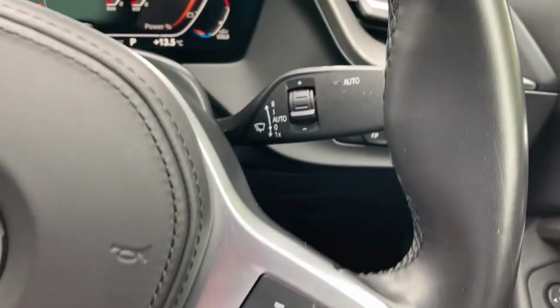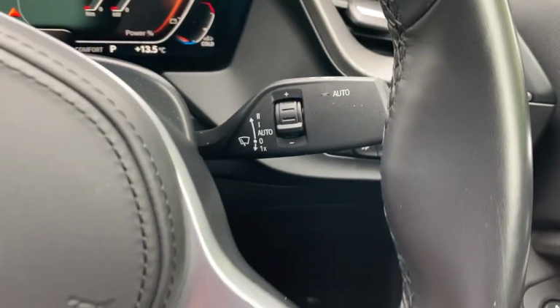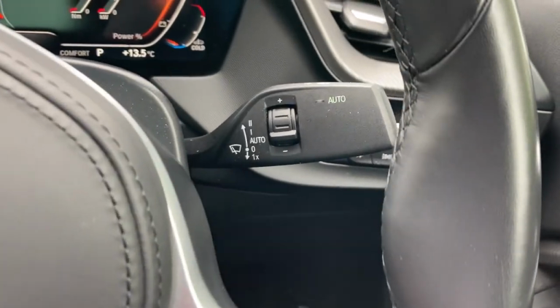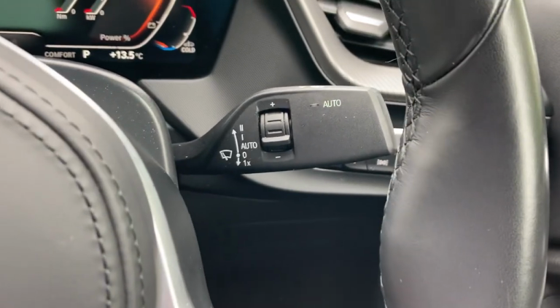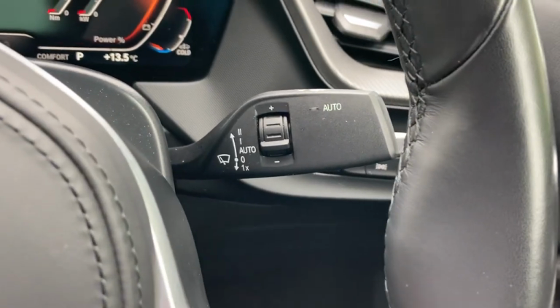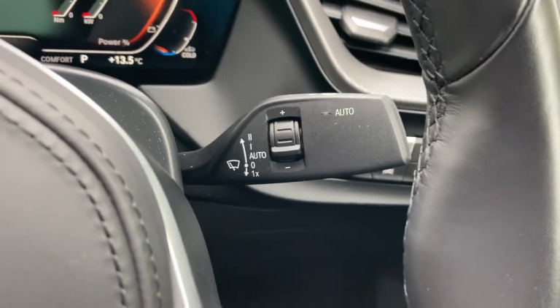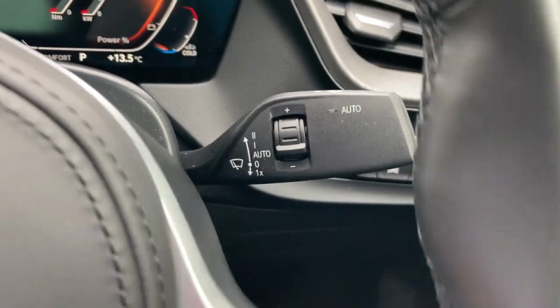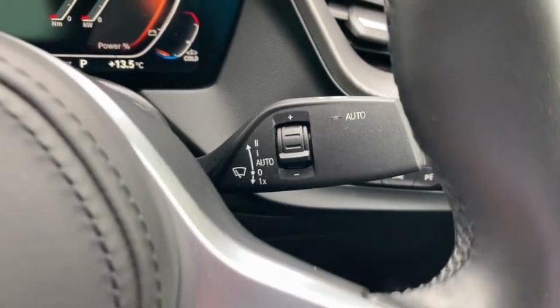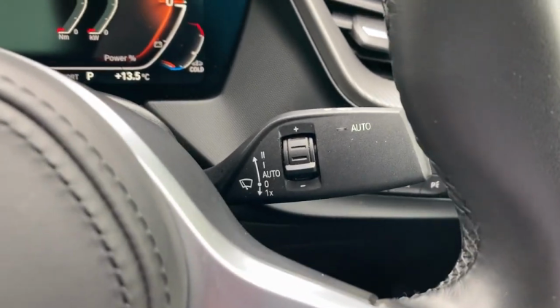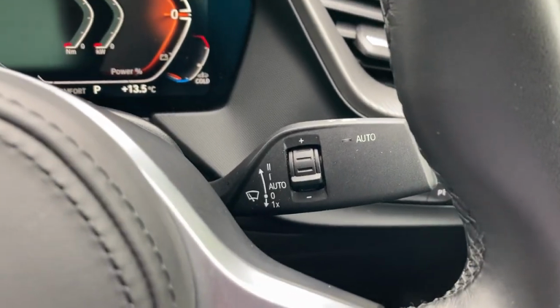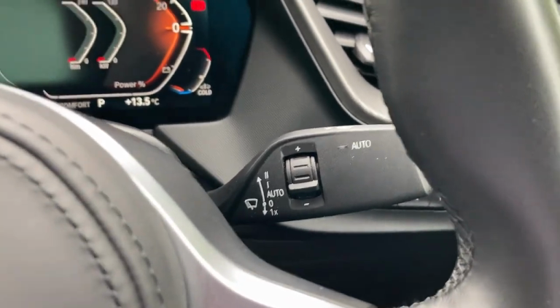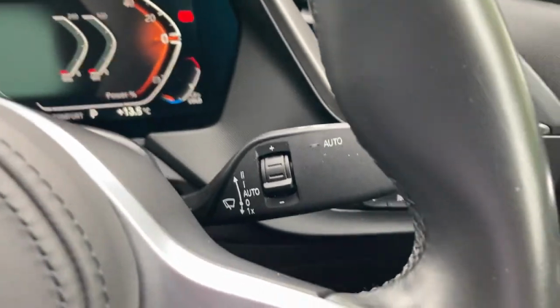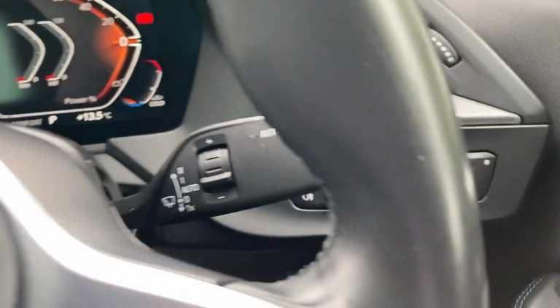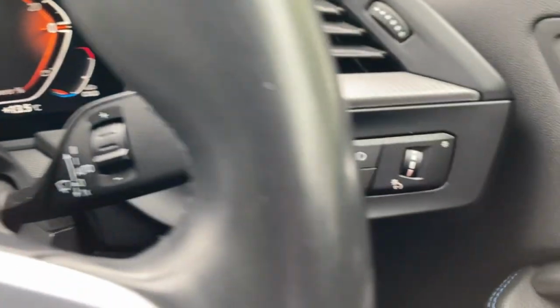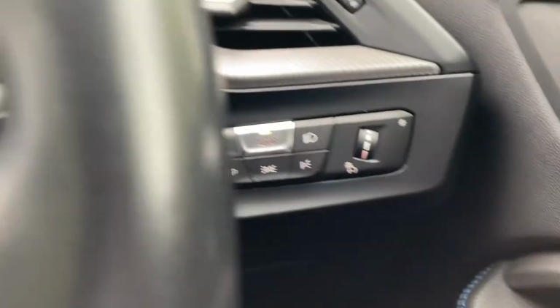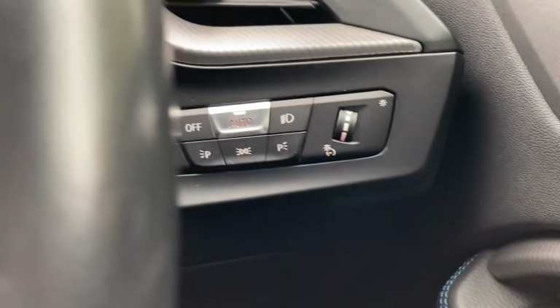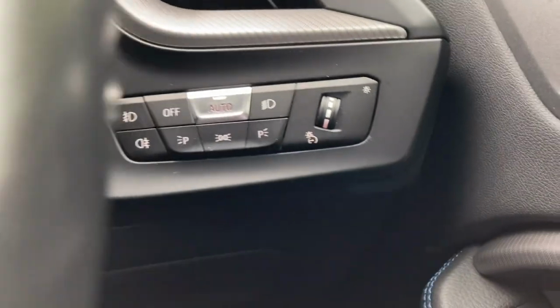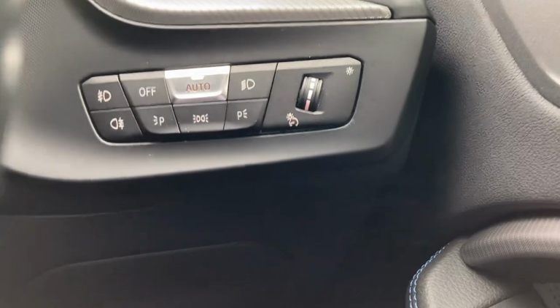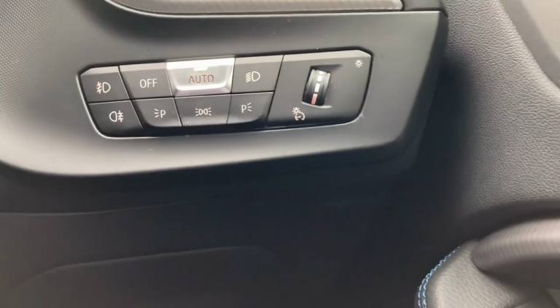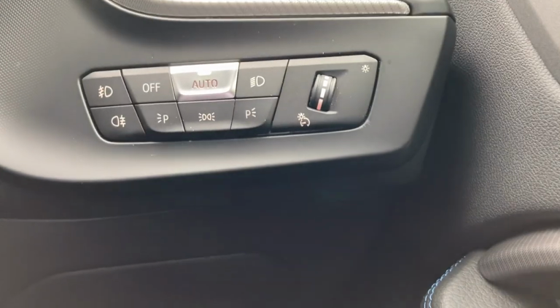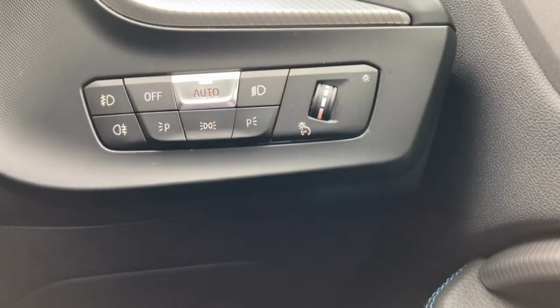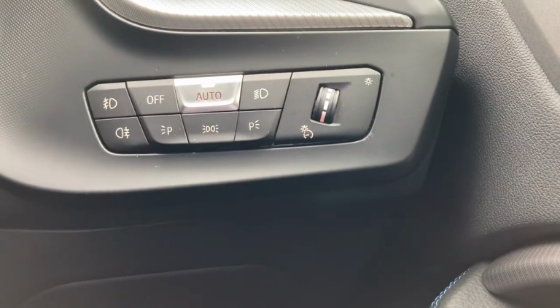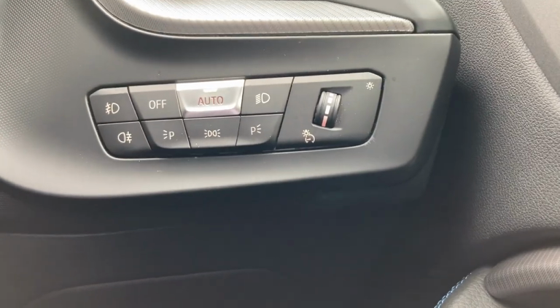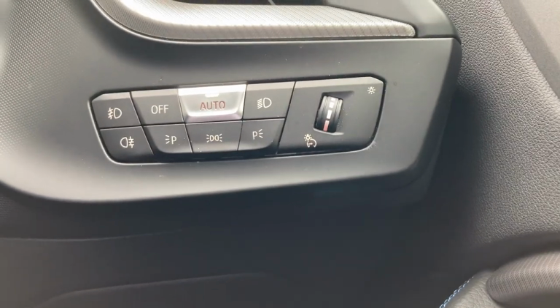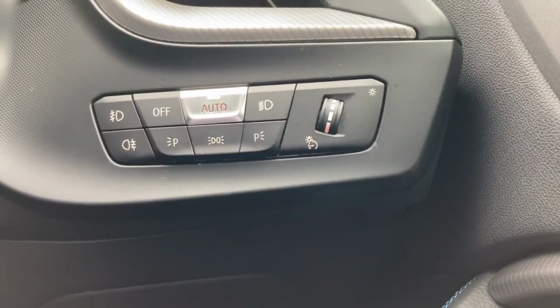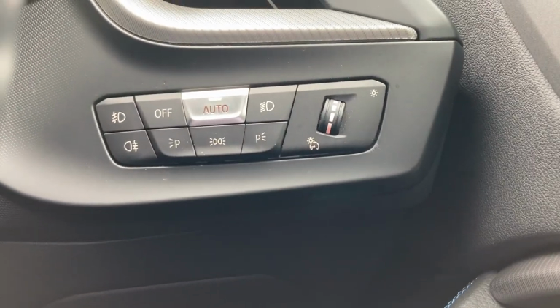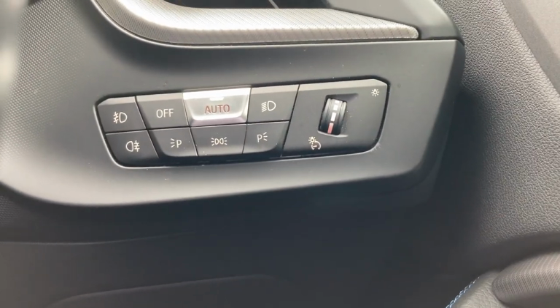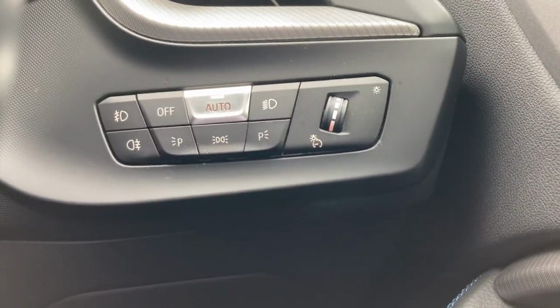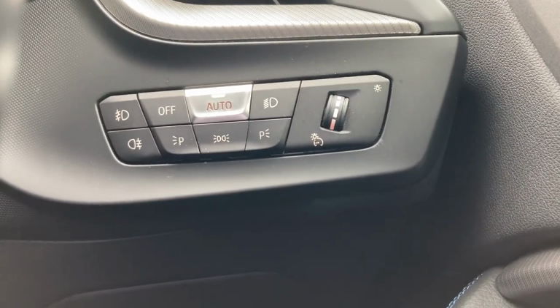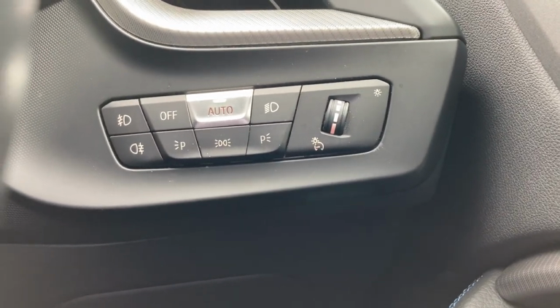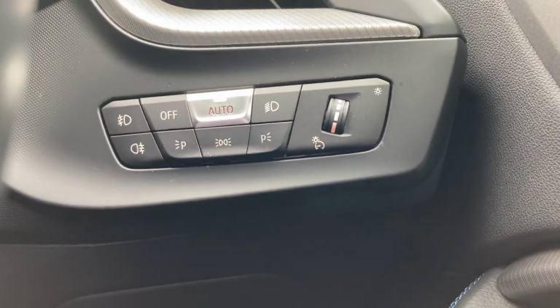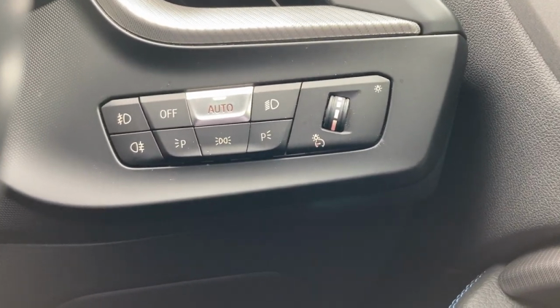Other standard features include automatic wipers and automatic headlights as well.